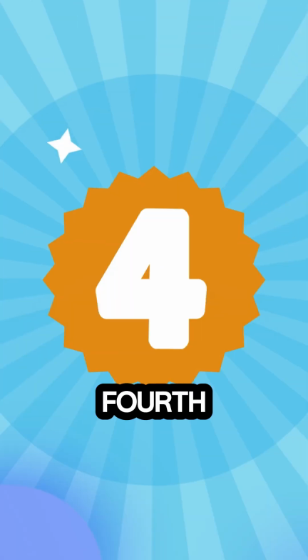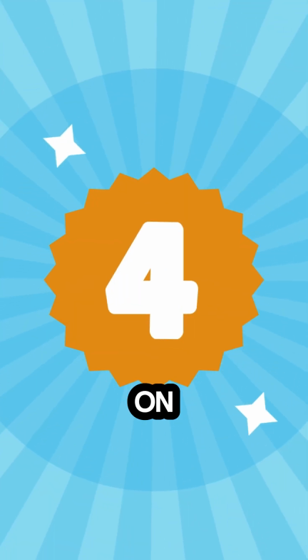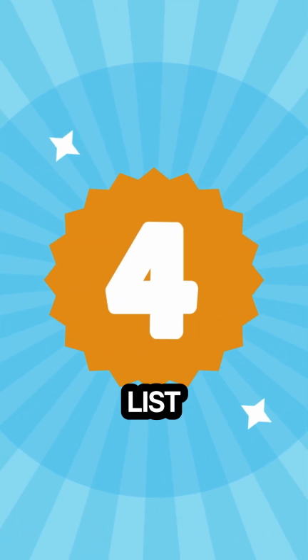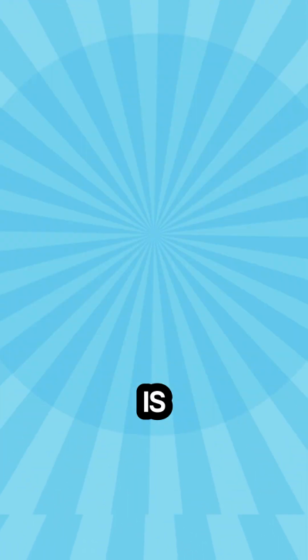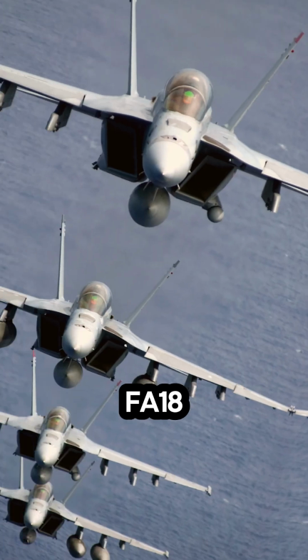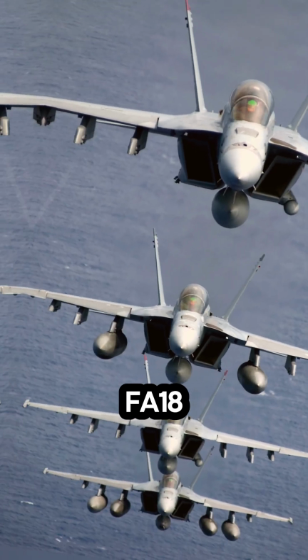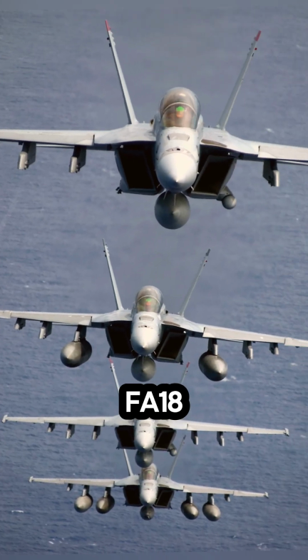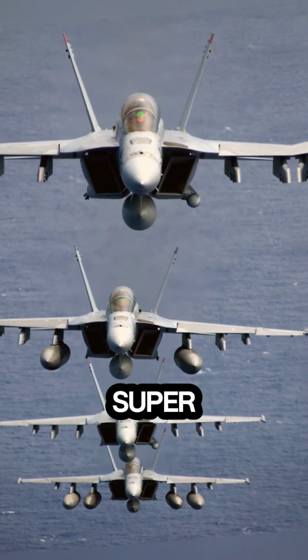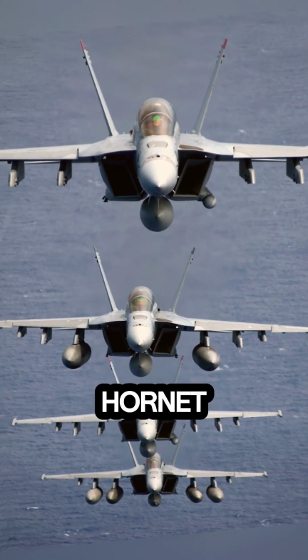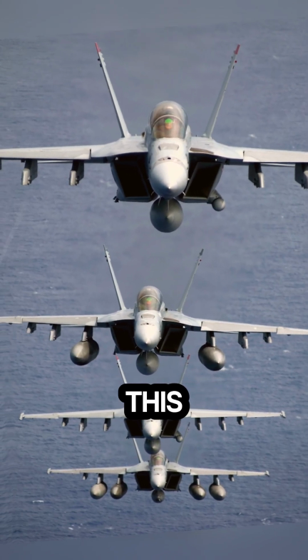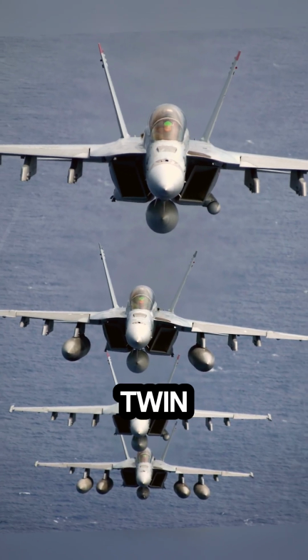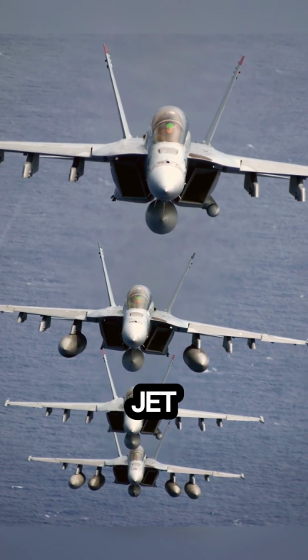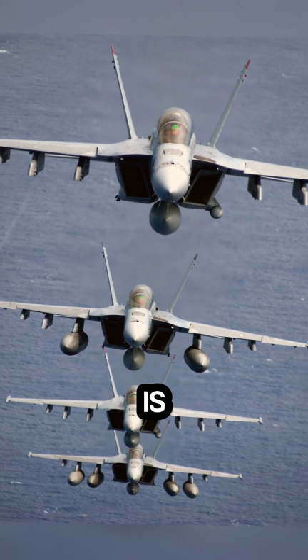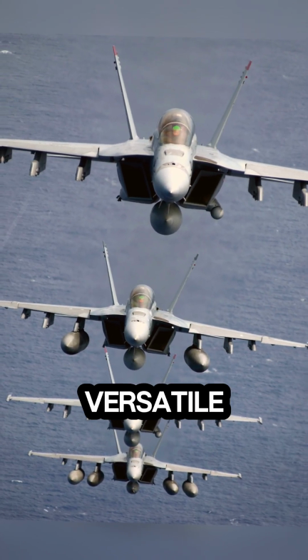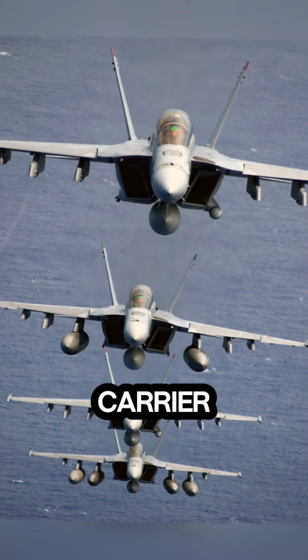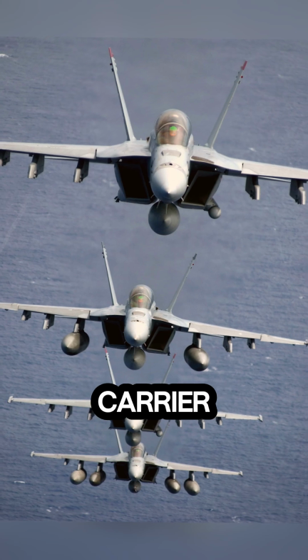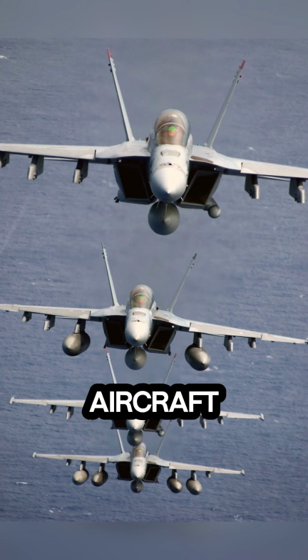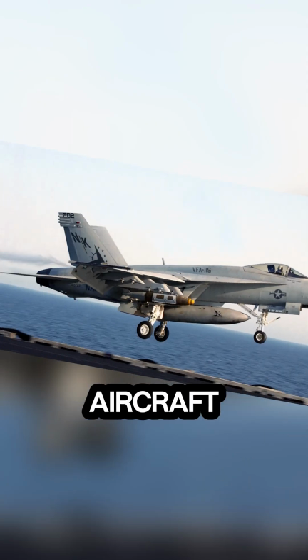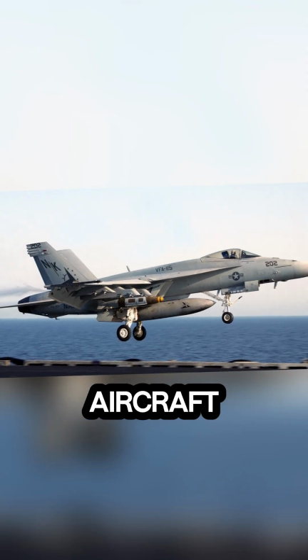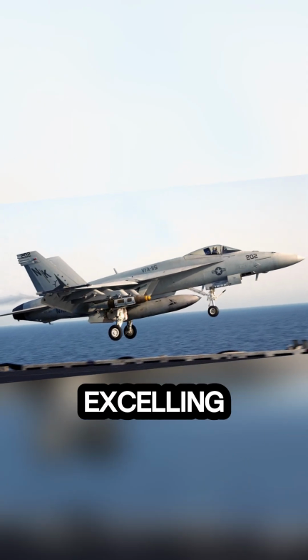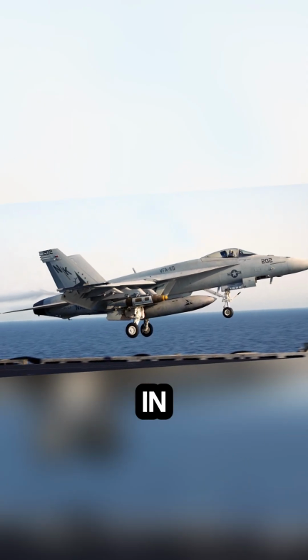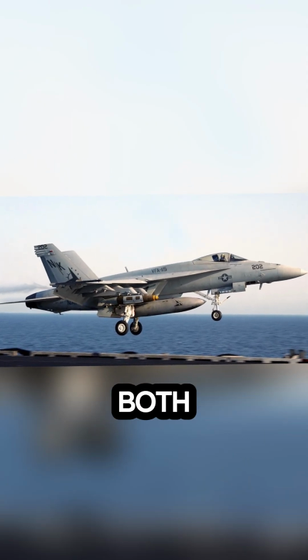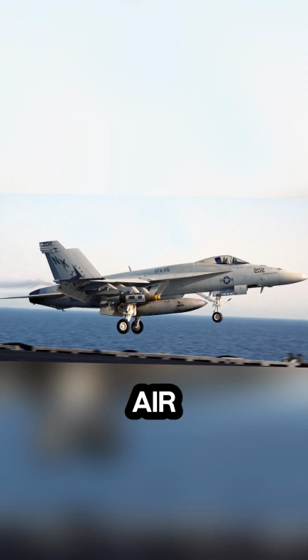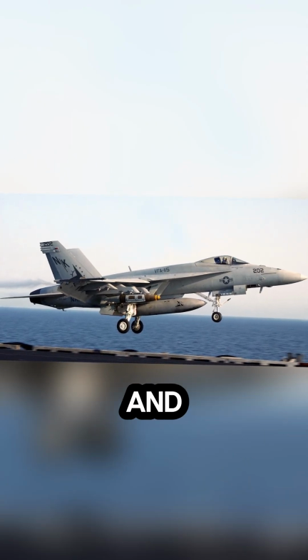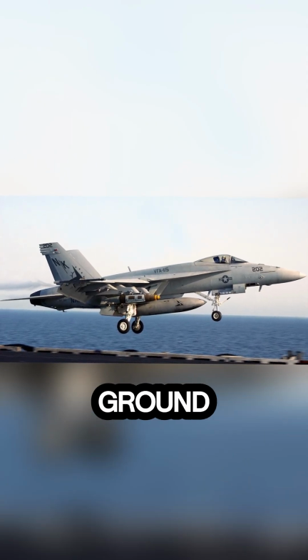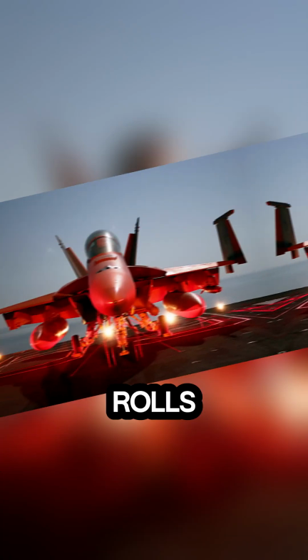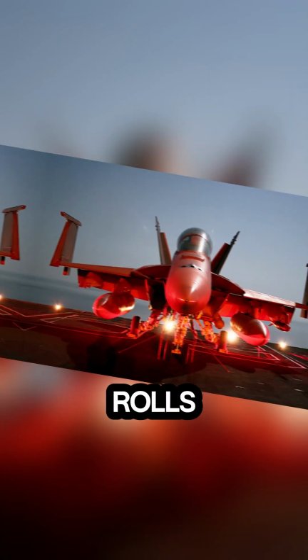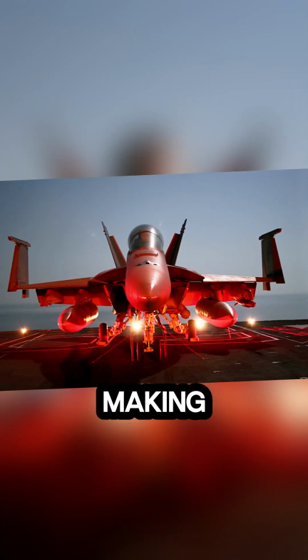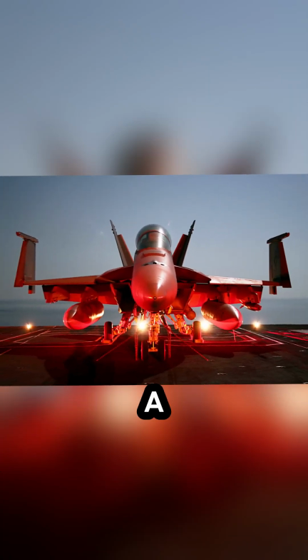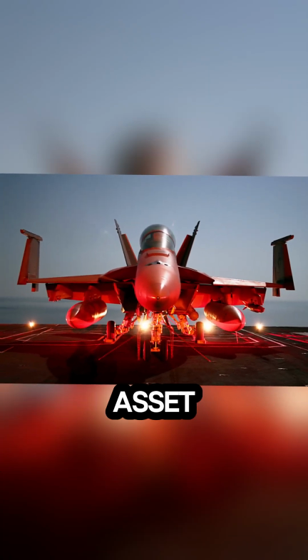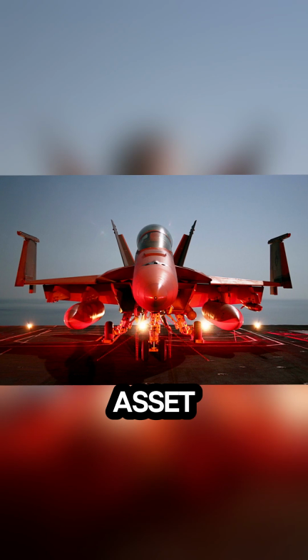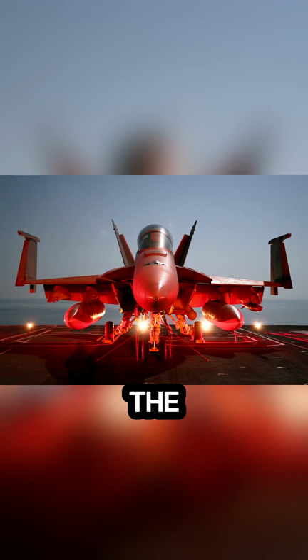Fourth on our list is the F-18 Super Hornet. This twin-engine jet is a versatile carrier-based aircraft, excelling in both air-to-air and air-to-ground roles, making it a vital asset for the Navy.